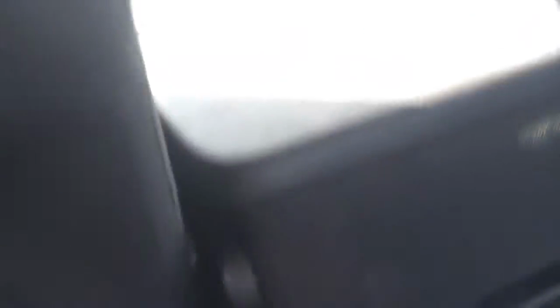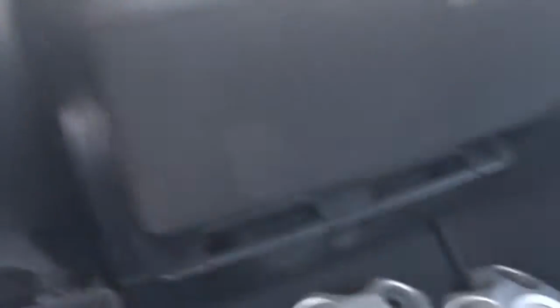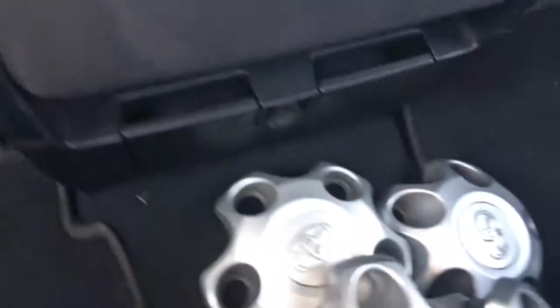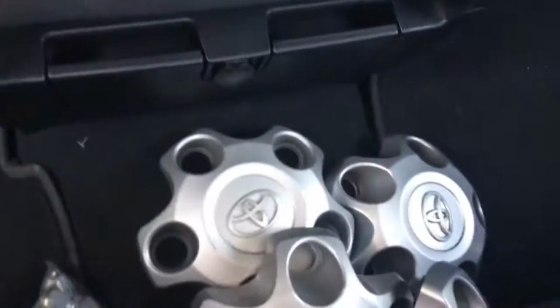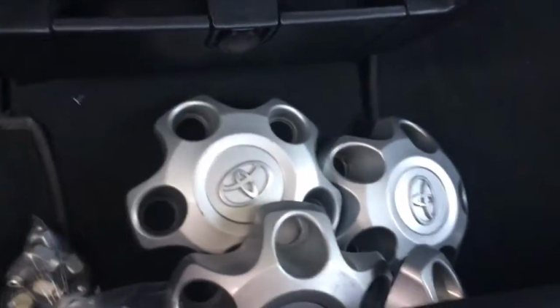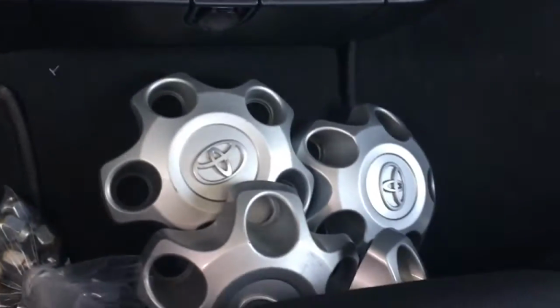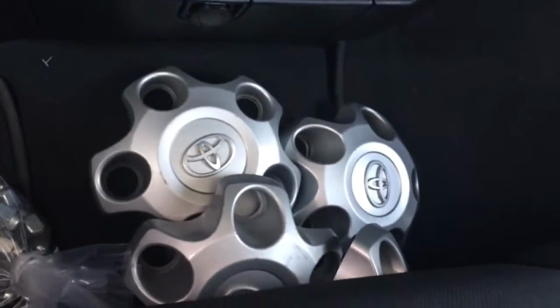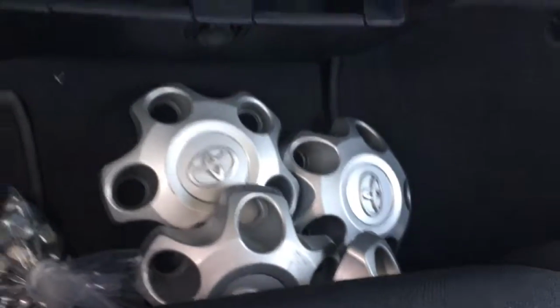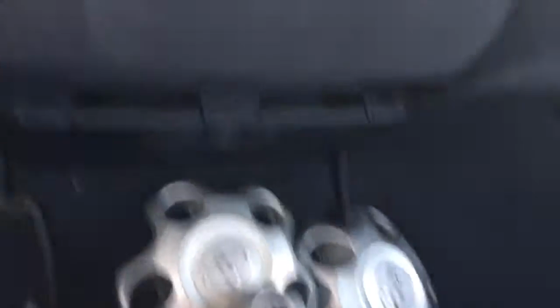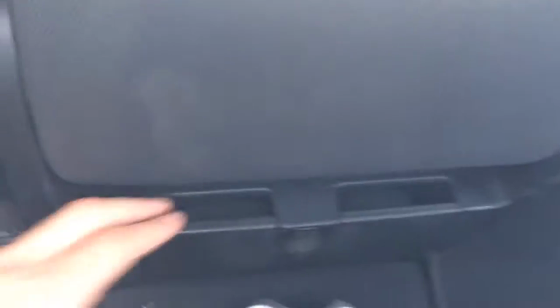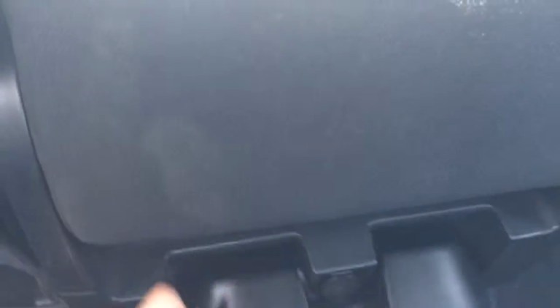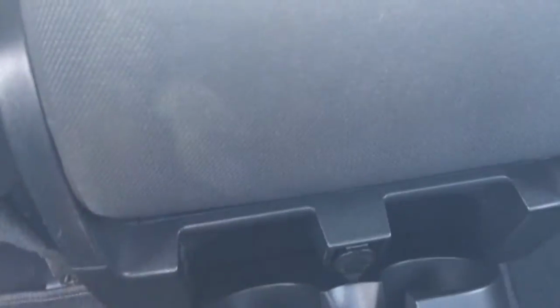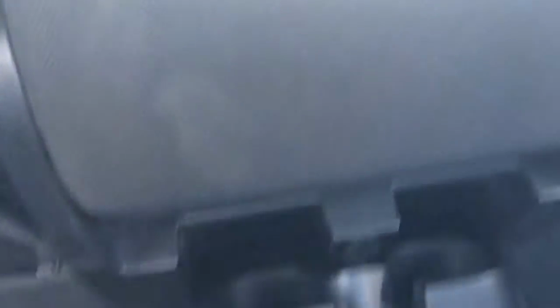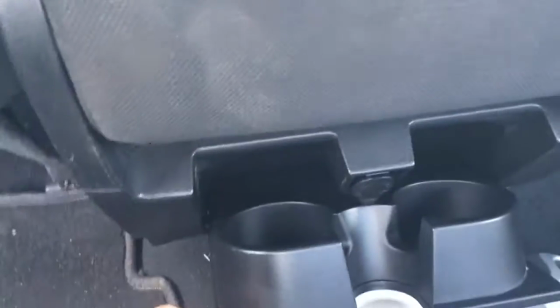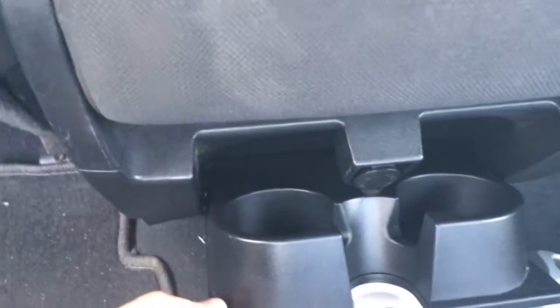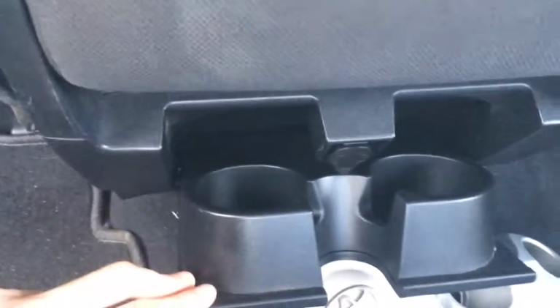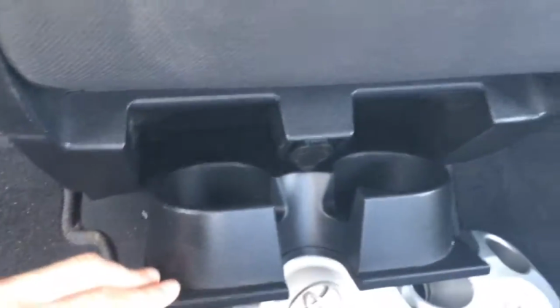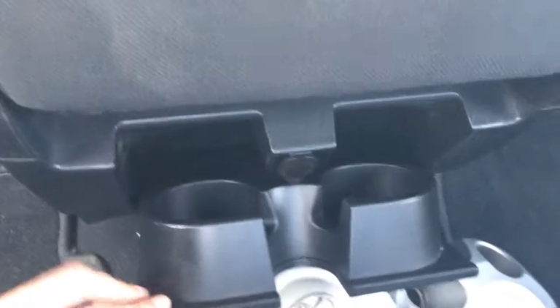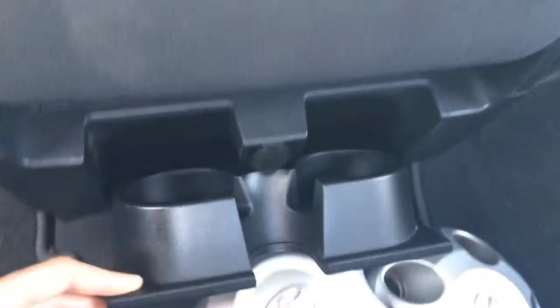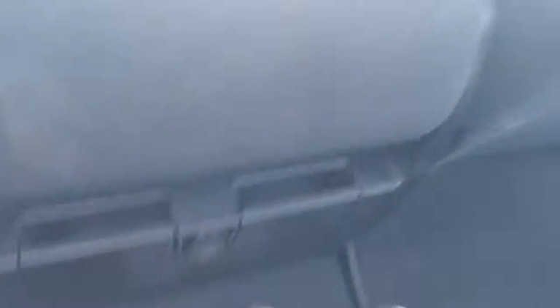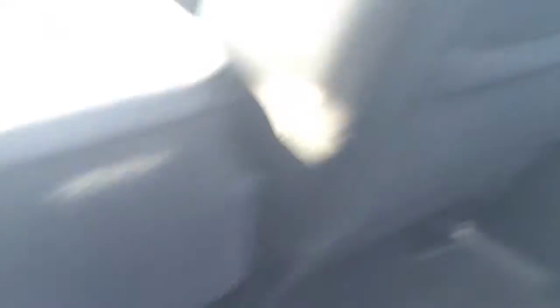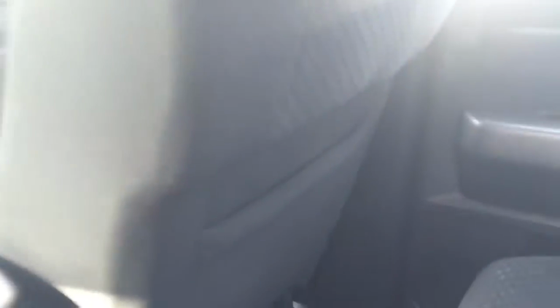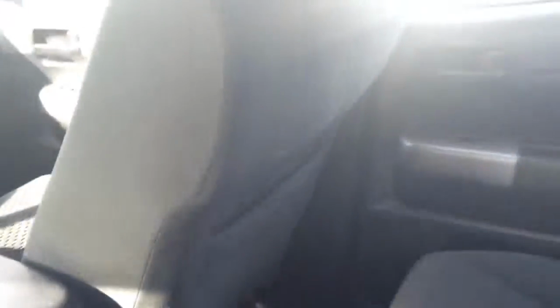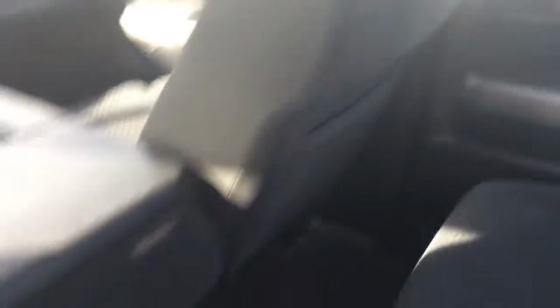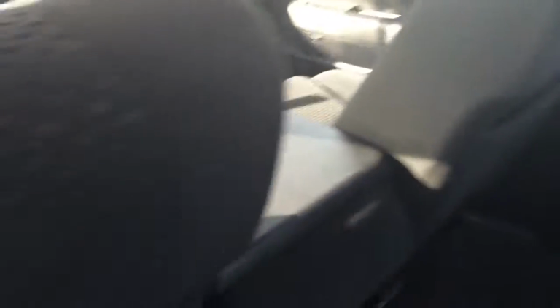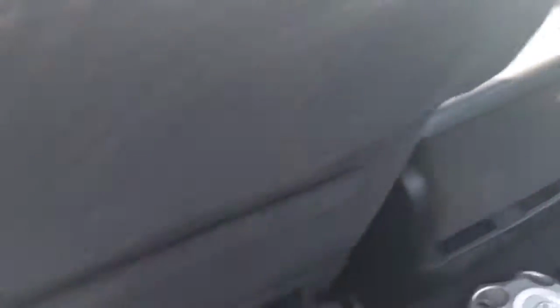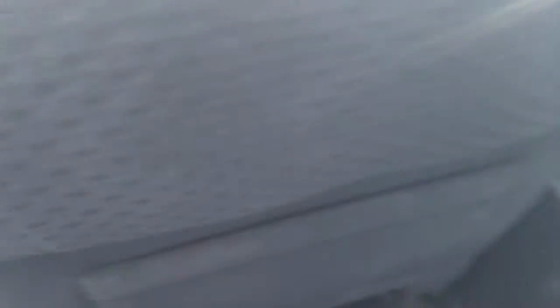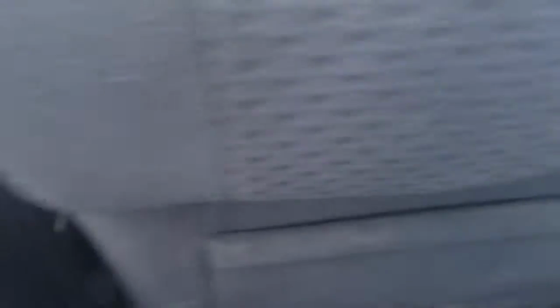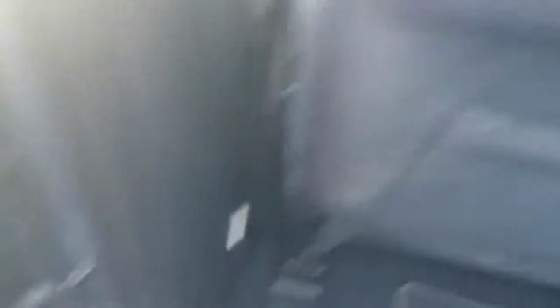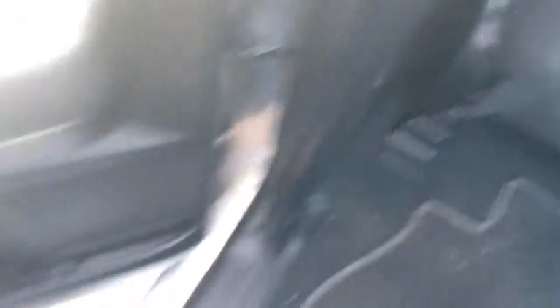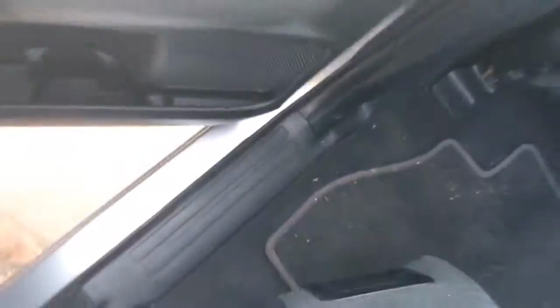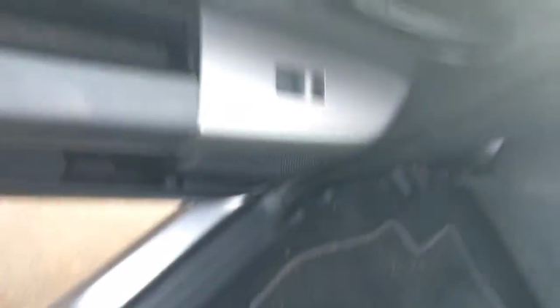You got the hubs there for the extra set of tires. Right here you got your cup holders, and a couple more in the door.